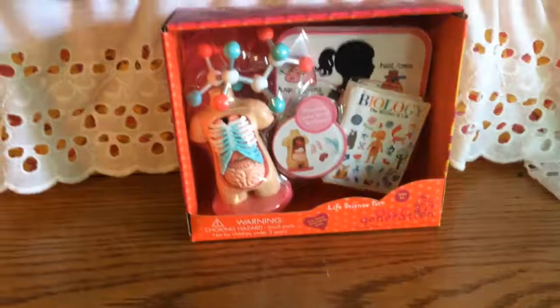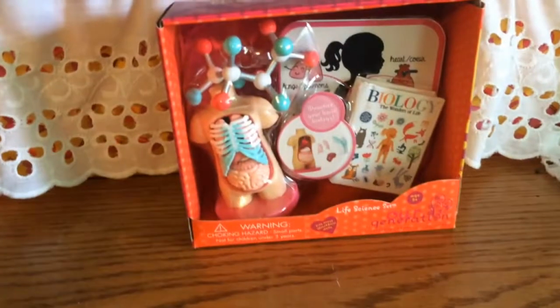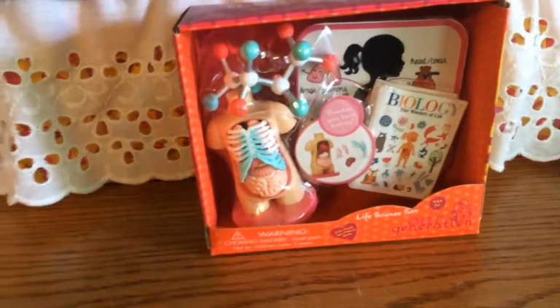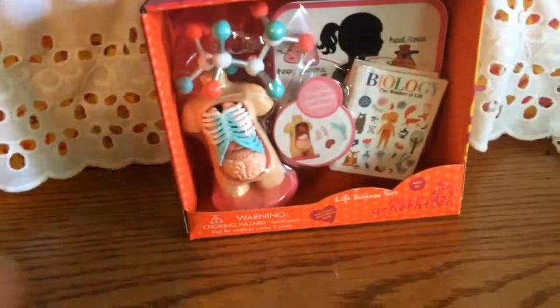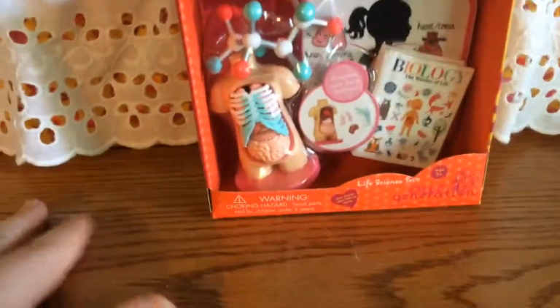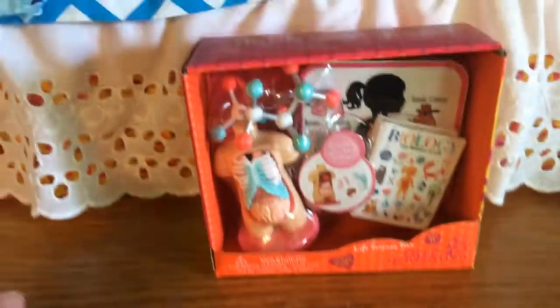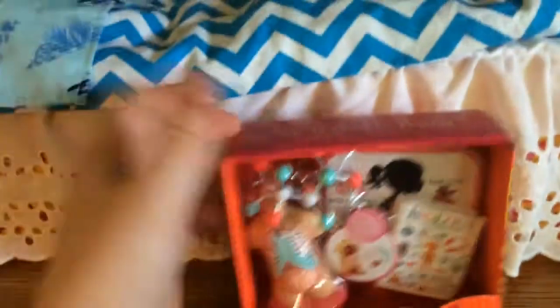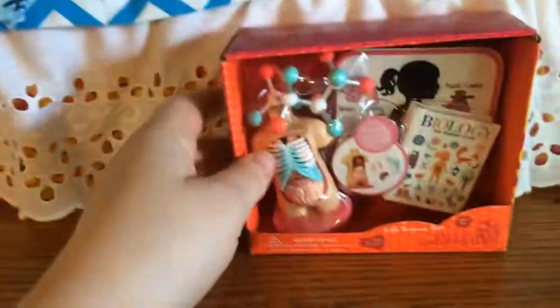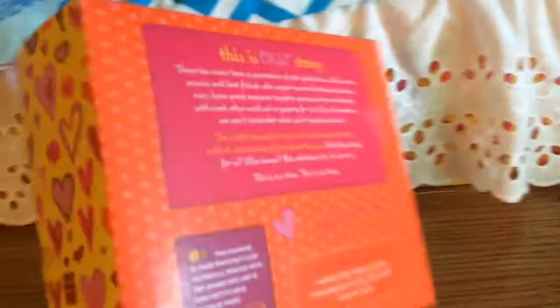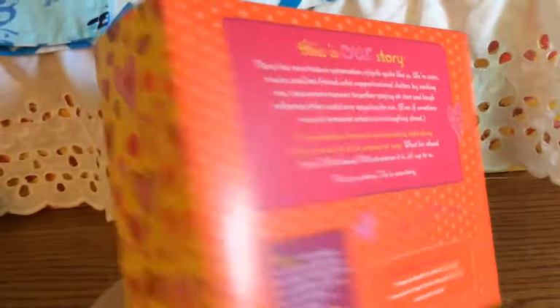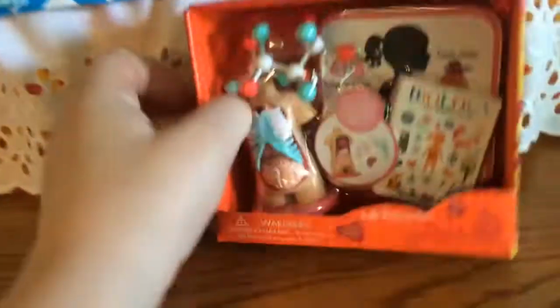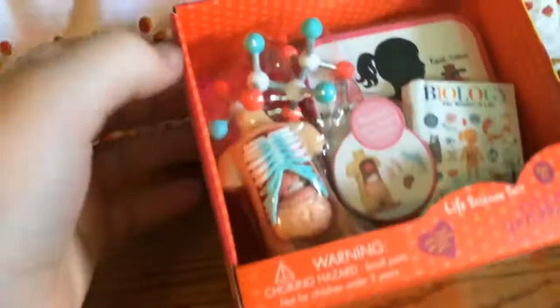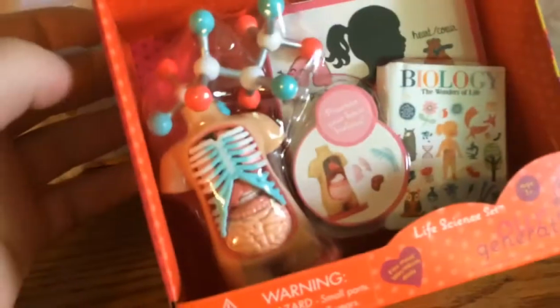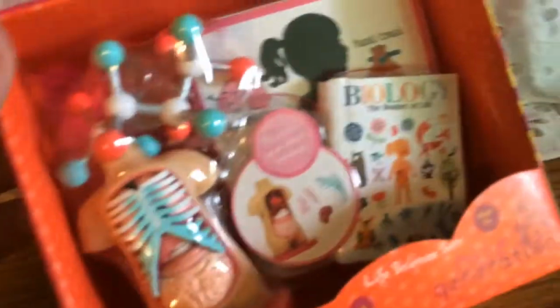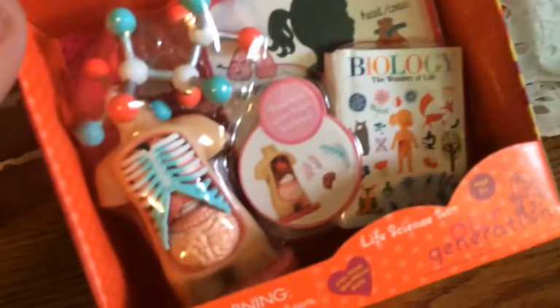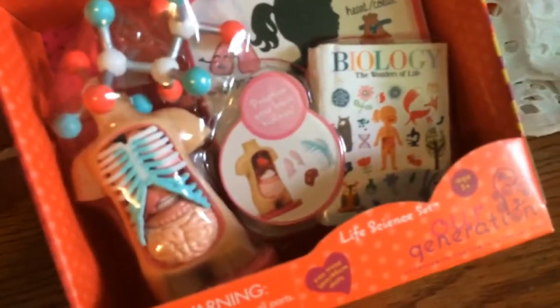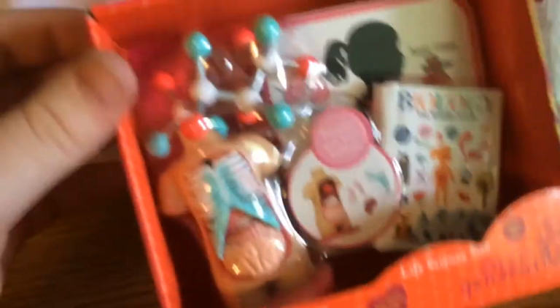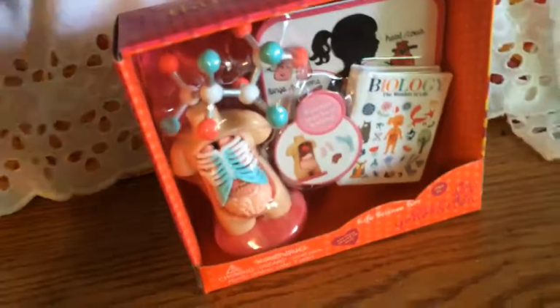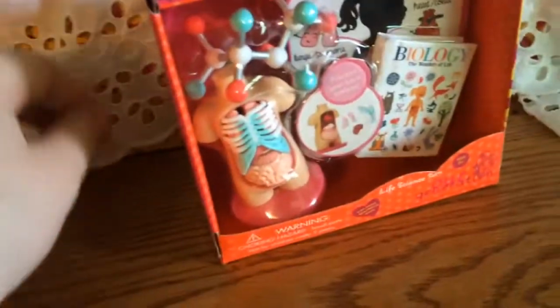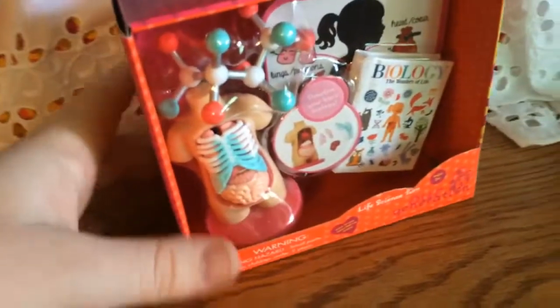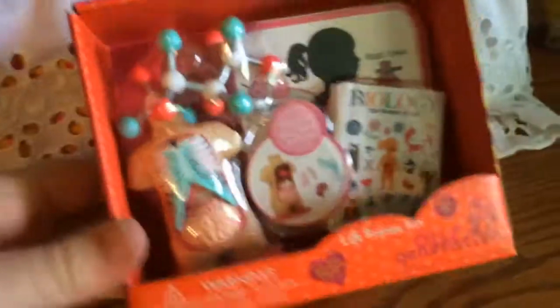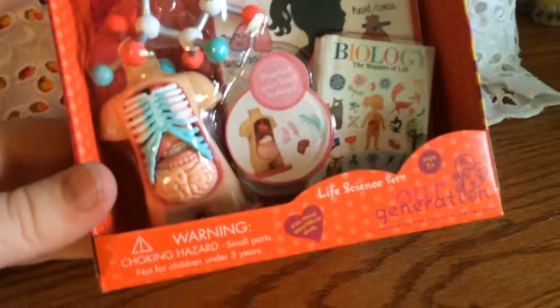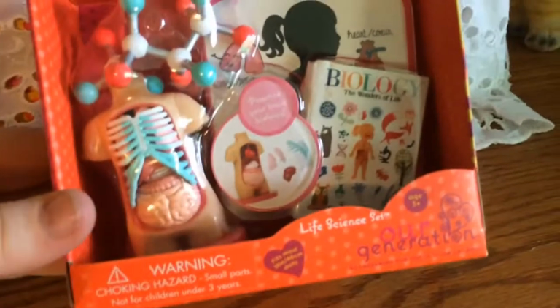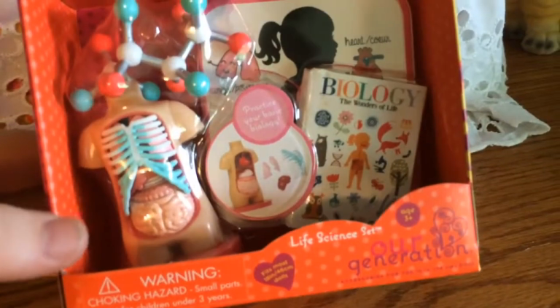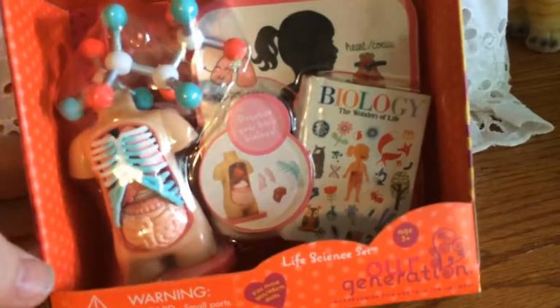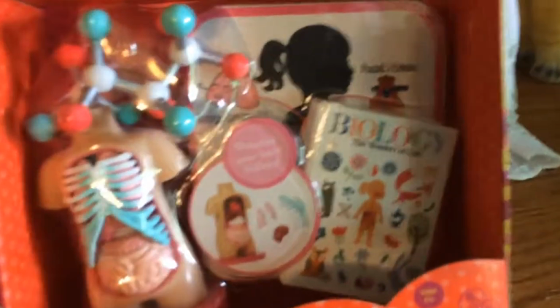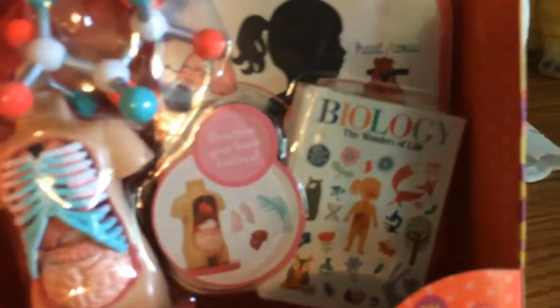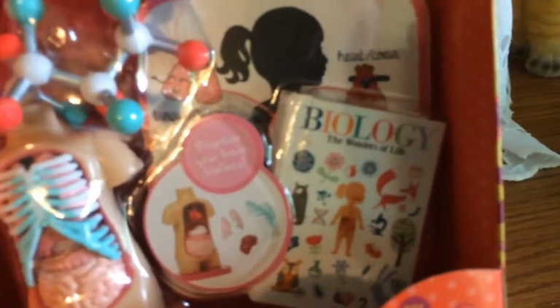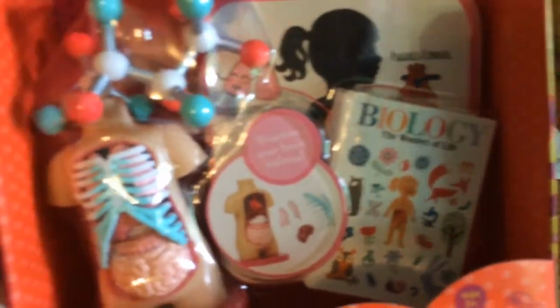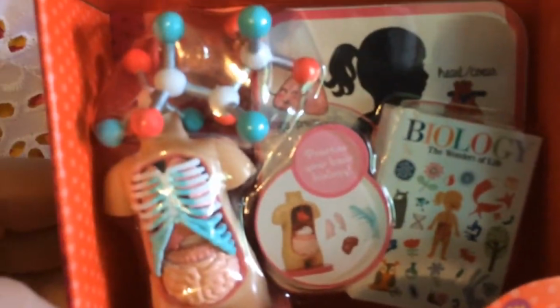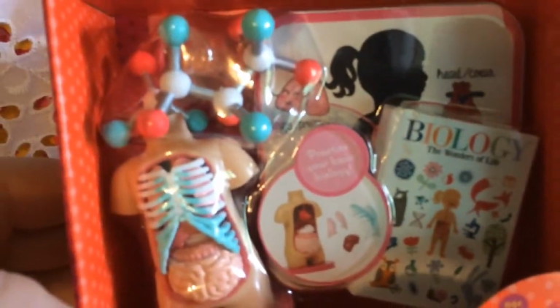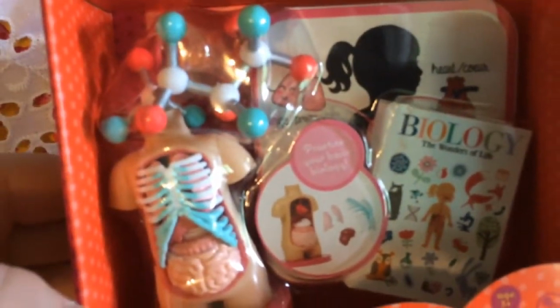Hey guys! It's Hattie here and I got a little R-Generation set the other day when I was in town at Target. They had a lot of new ones and this one looks so cool. It's a life science set and there's a biology book and stuff like that.